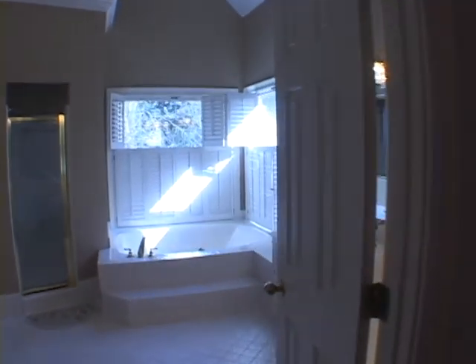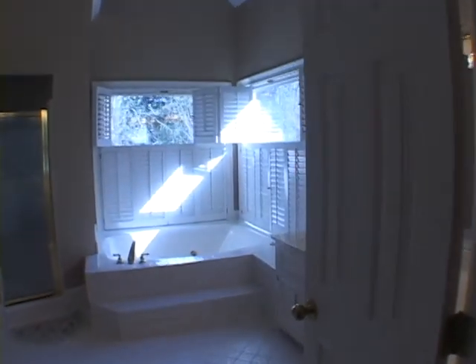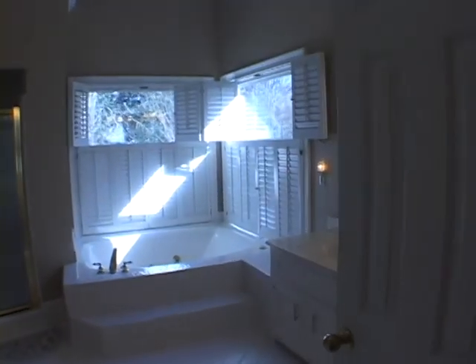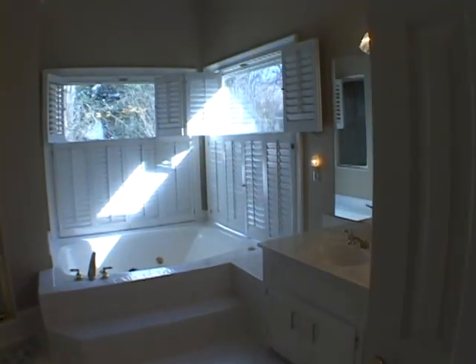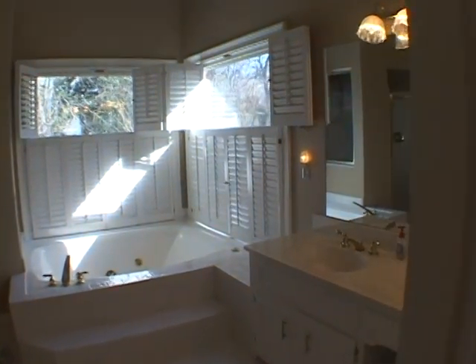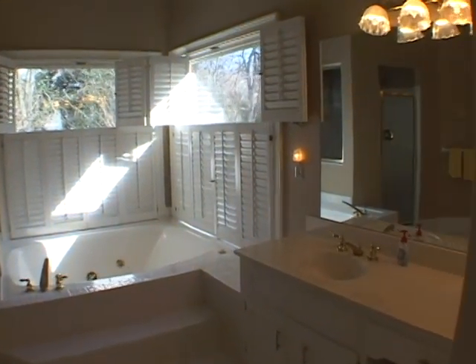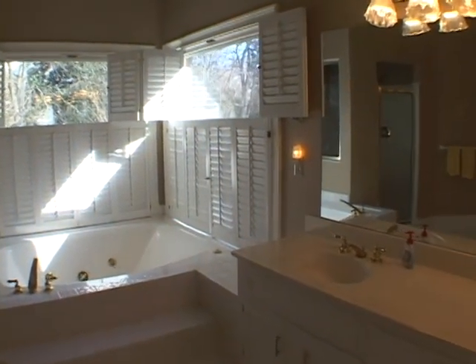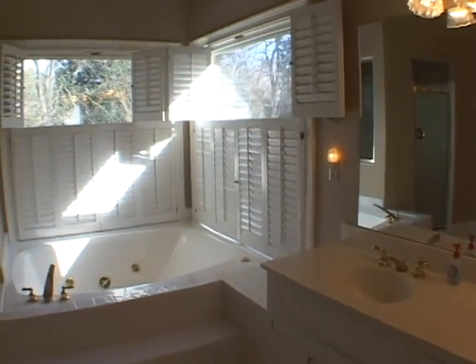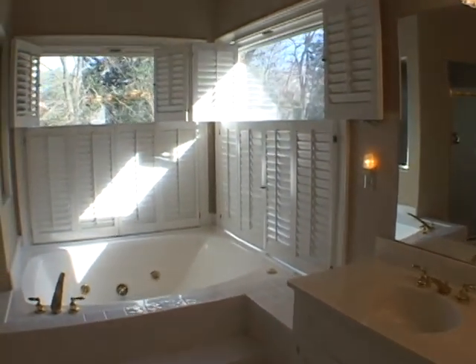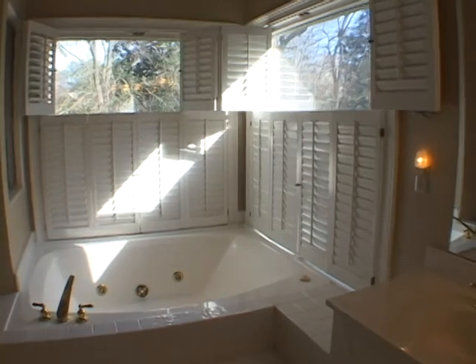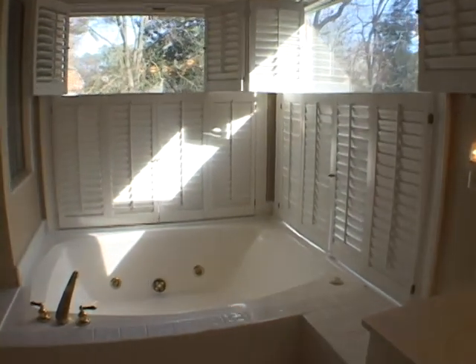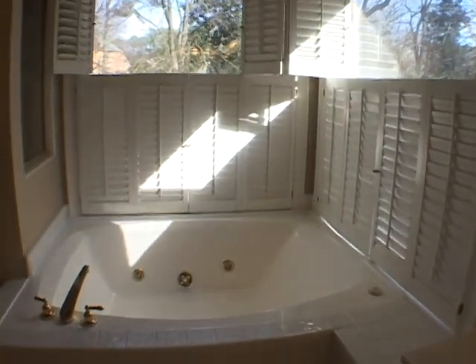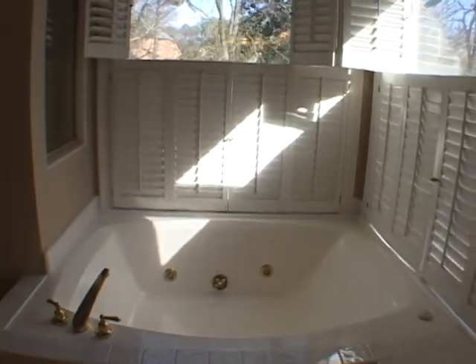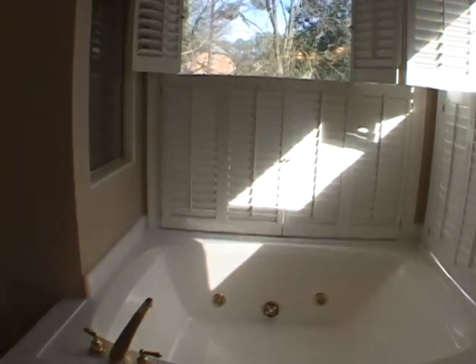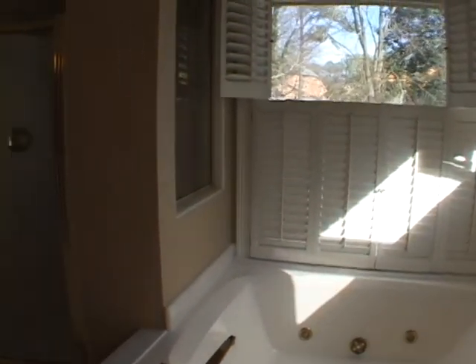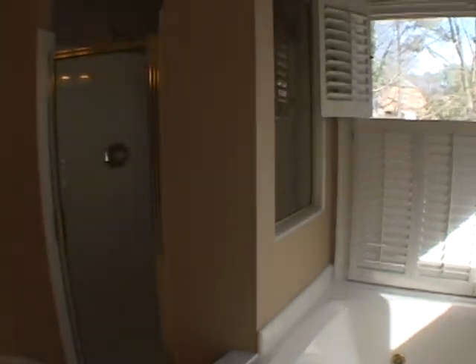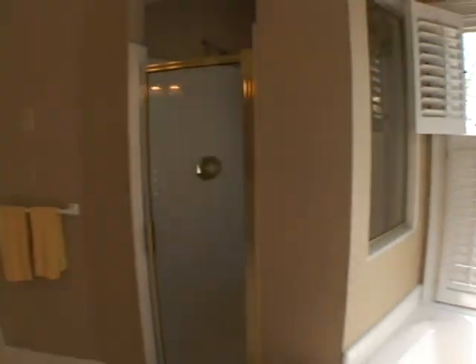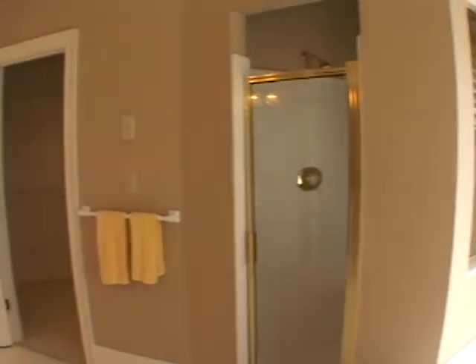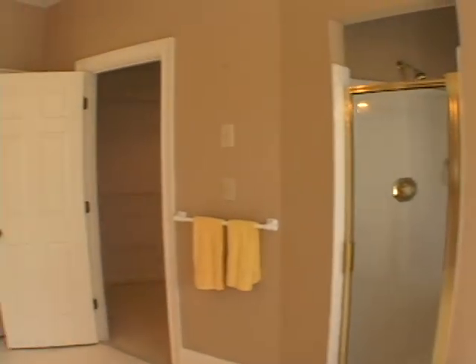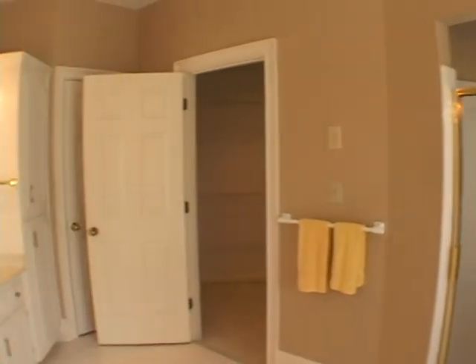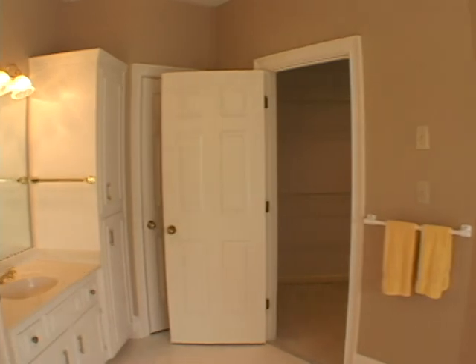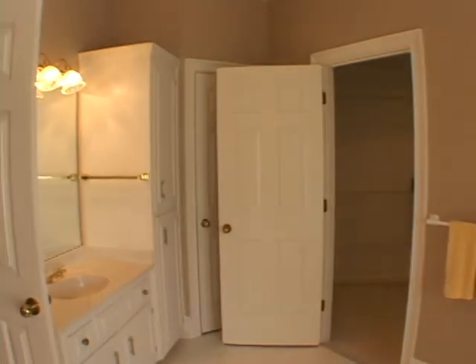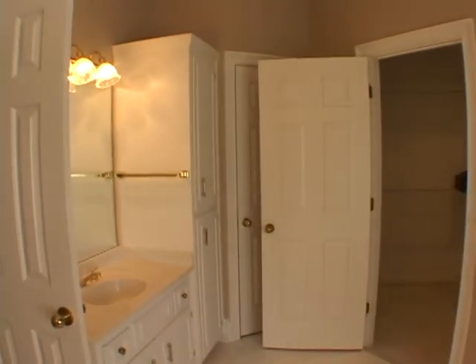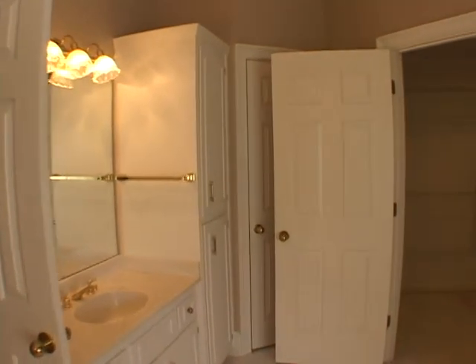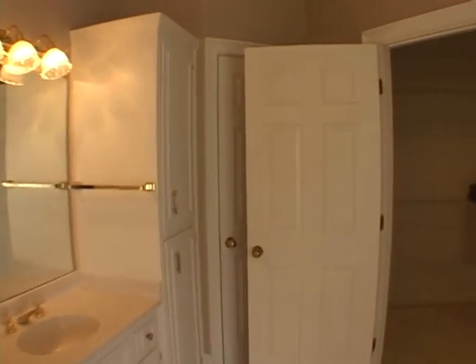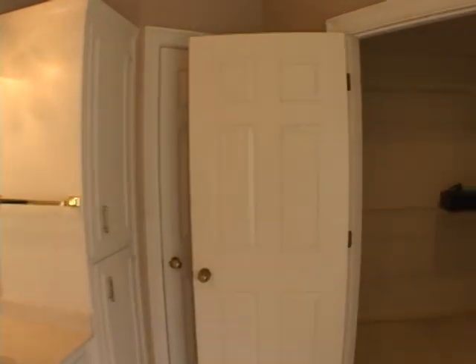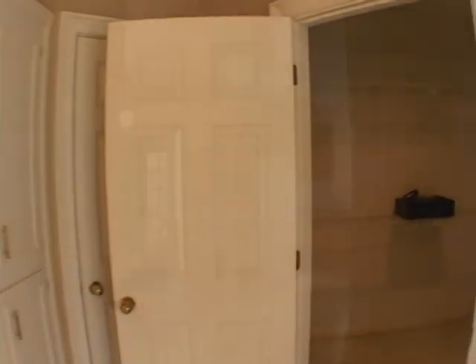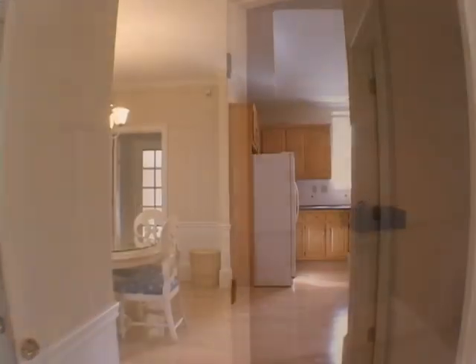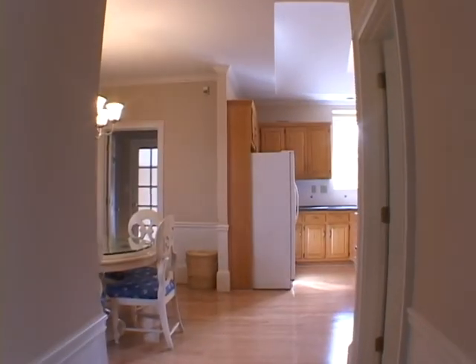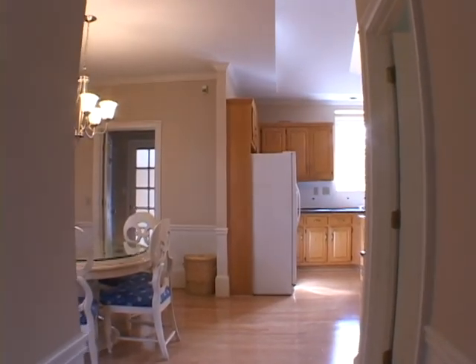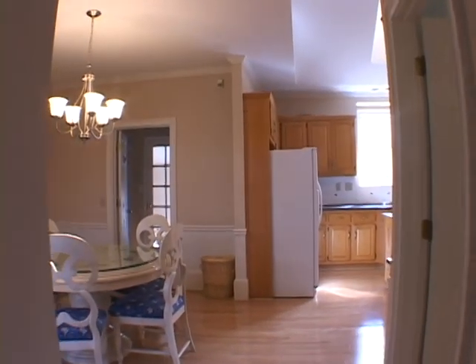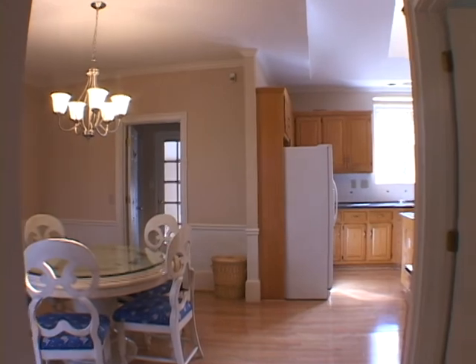In the master bath, you'll find dual vanities and a huge jetted tub. There is also a separate walk-in shower. Additionally, the walk-in closet is very spacious.